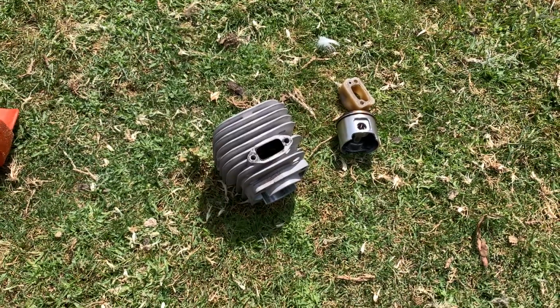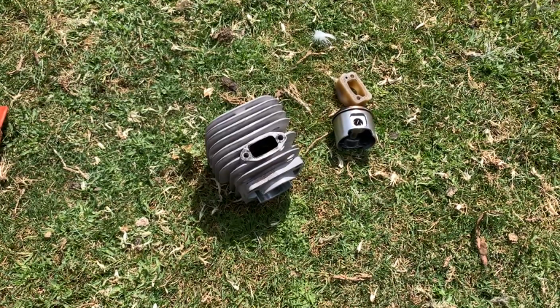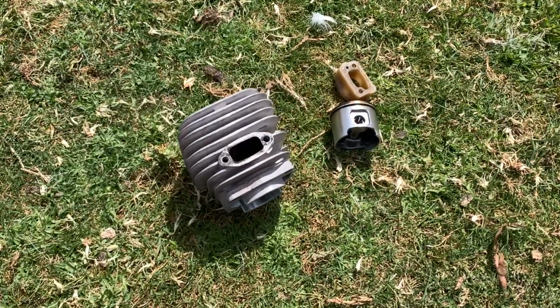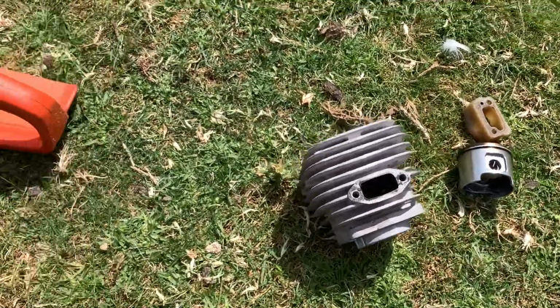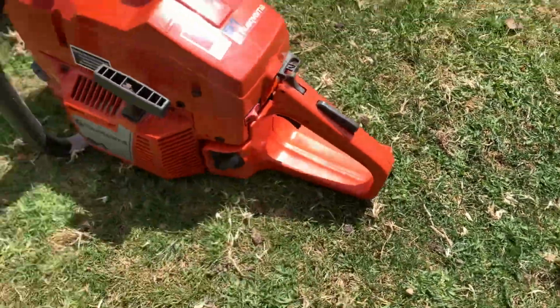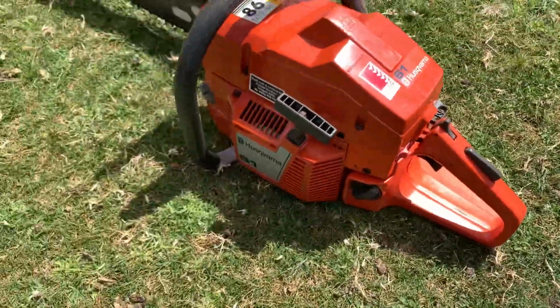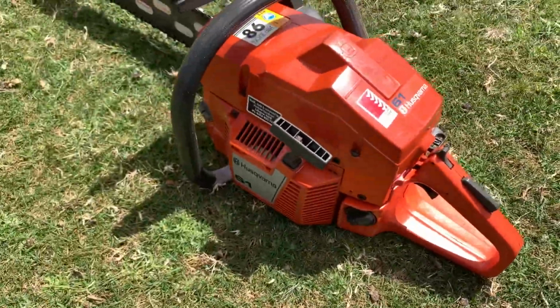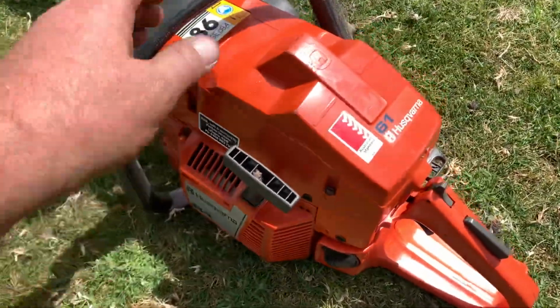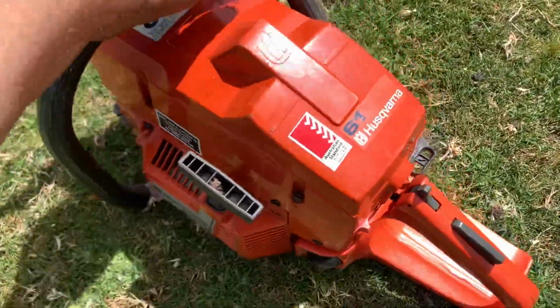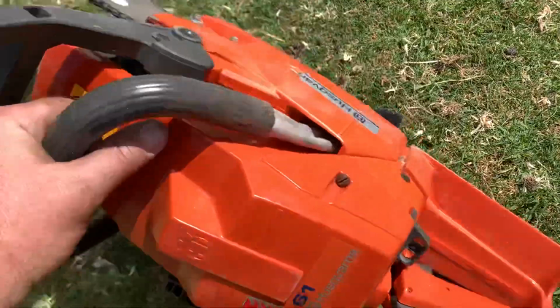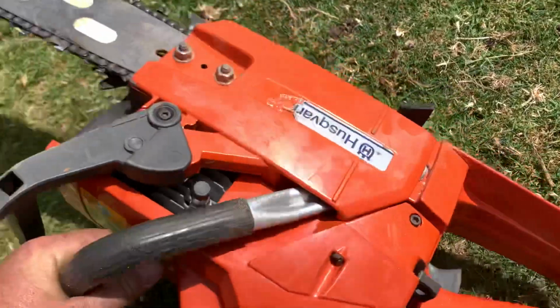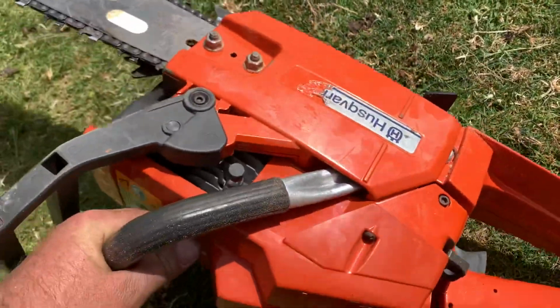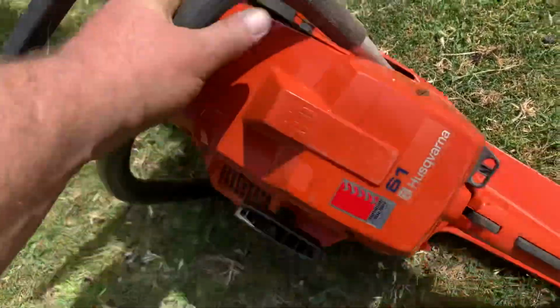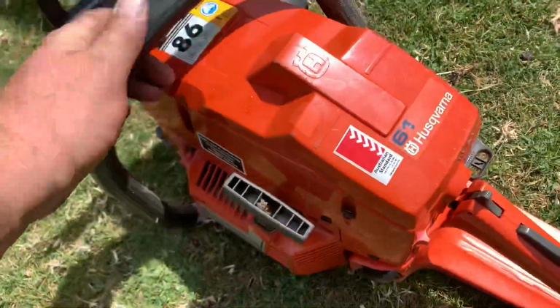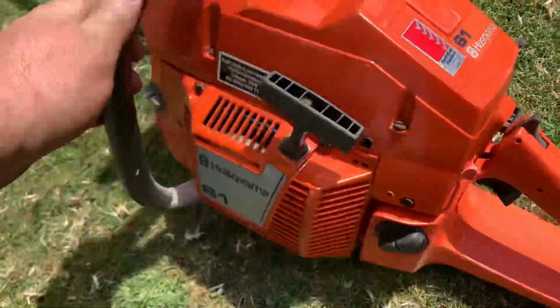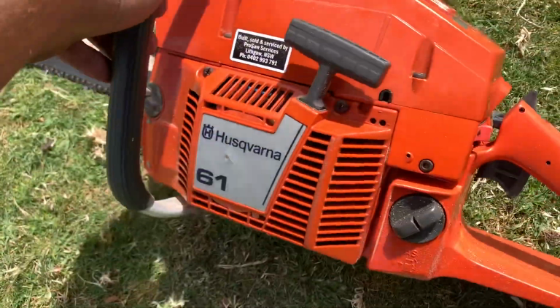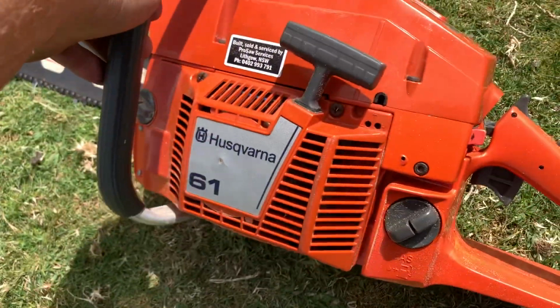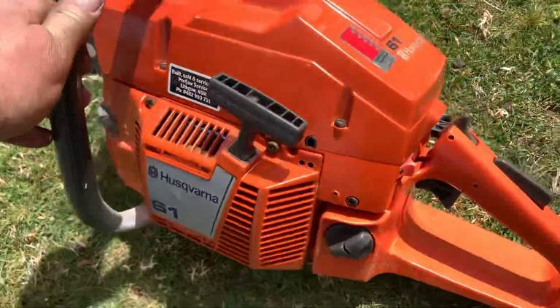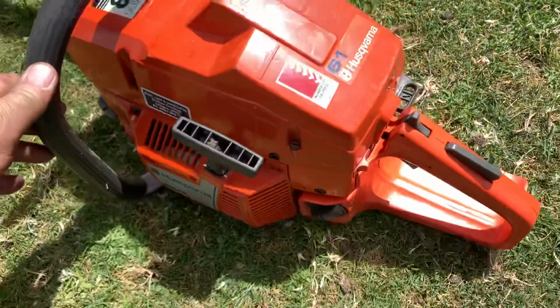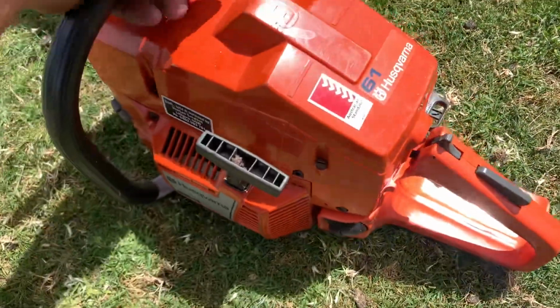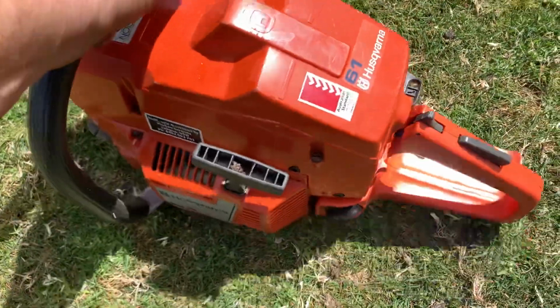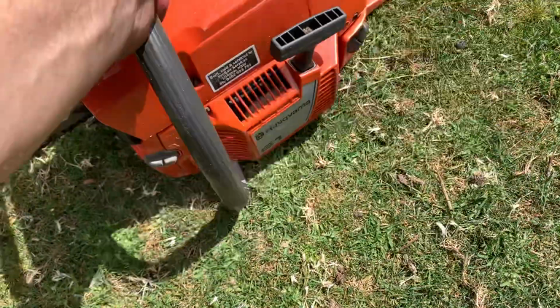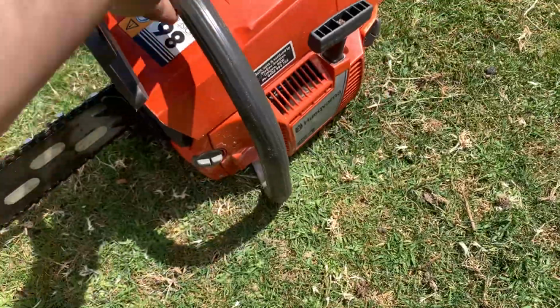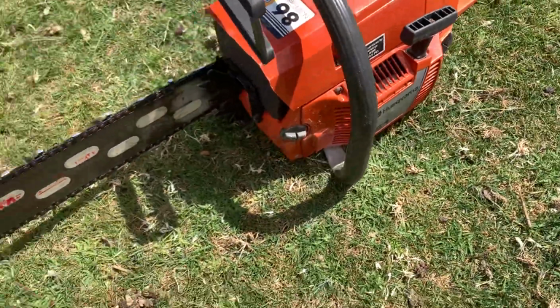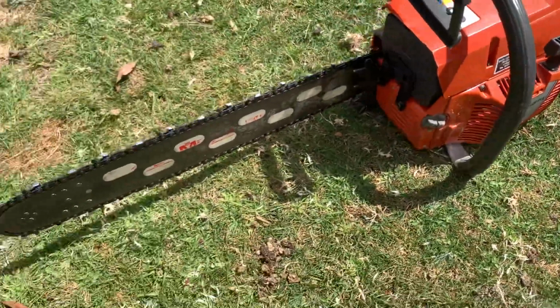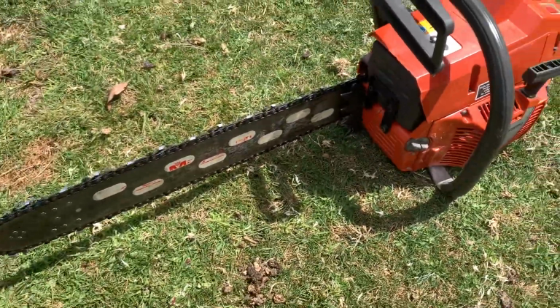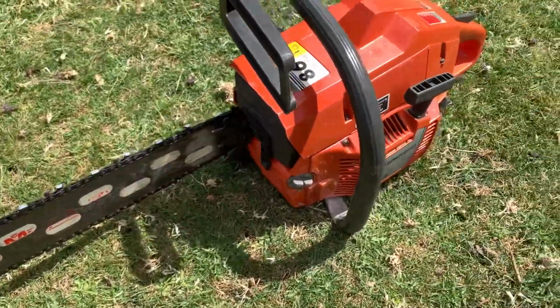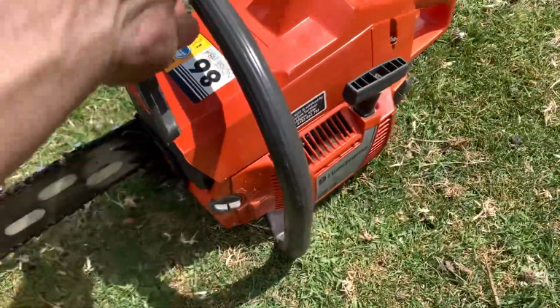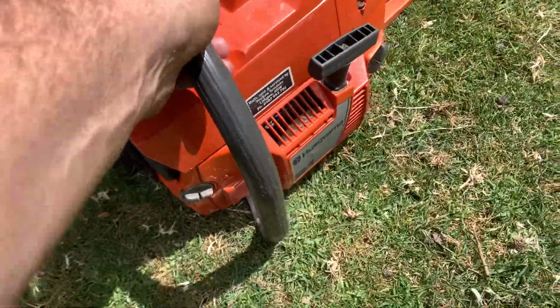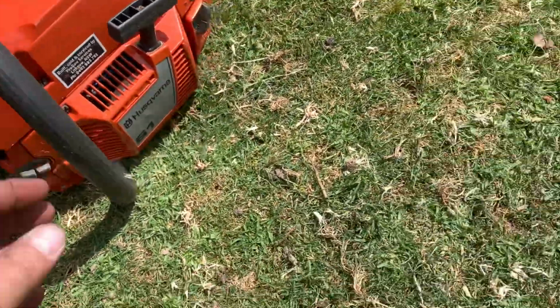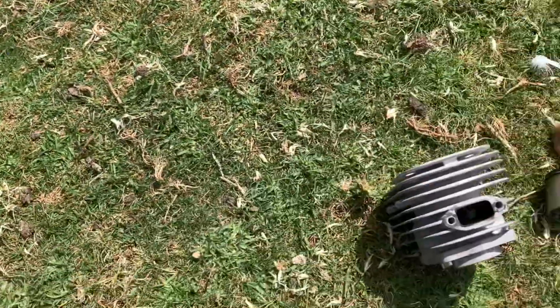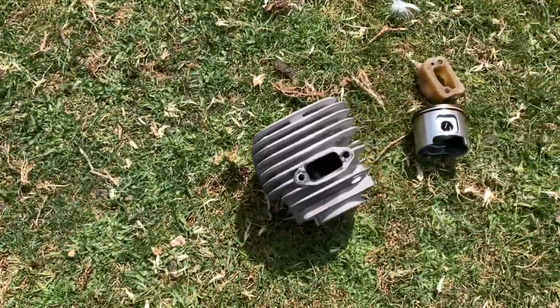Good afternoon guys, this is what I've been working on today - a customer's really tidy Husky 61 that doesn't look like it's done a lot of work at all. This is the top end.